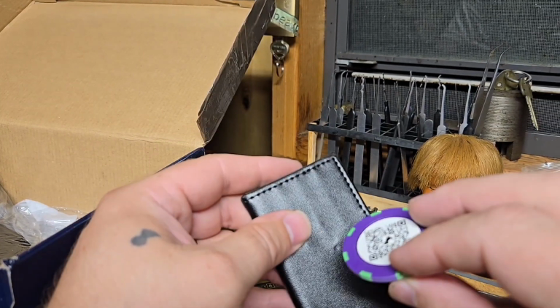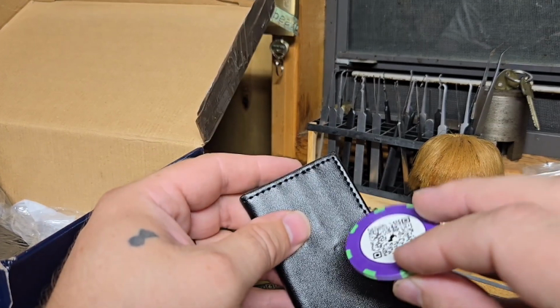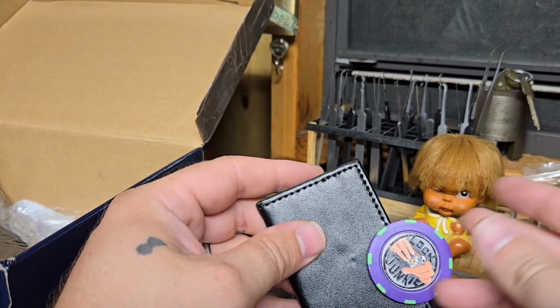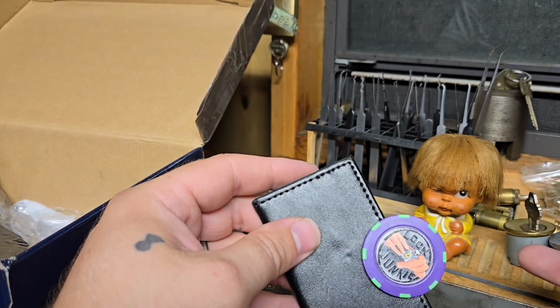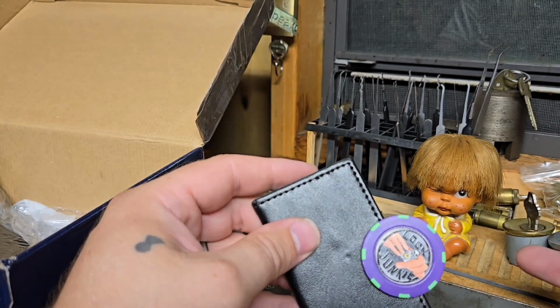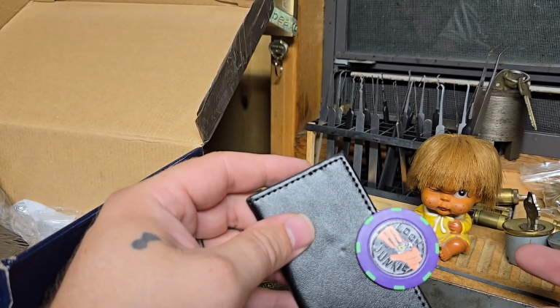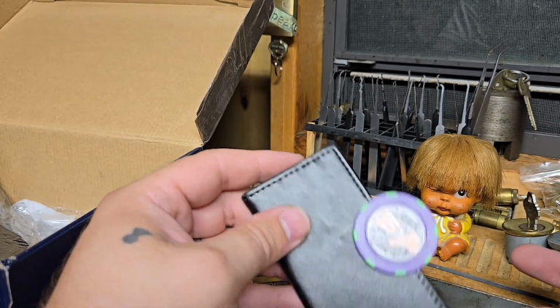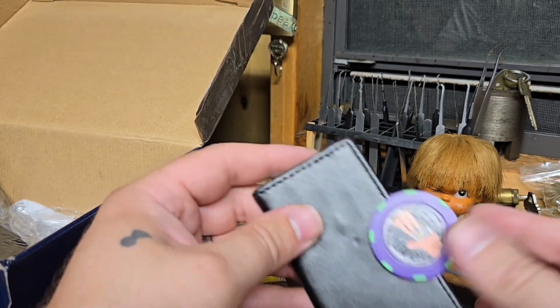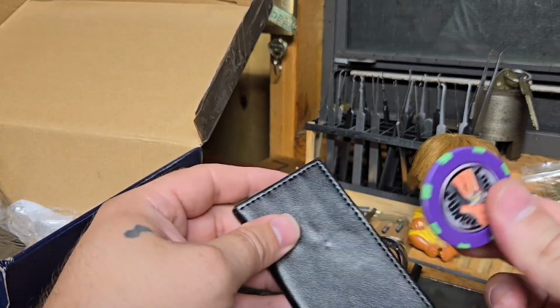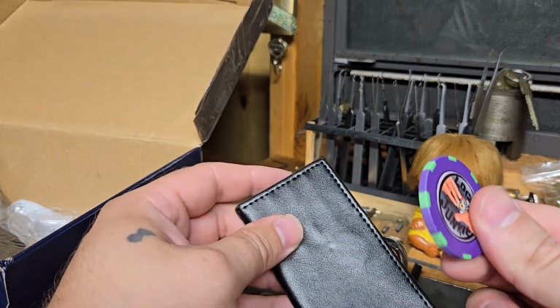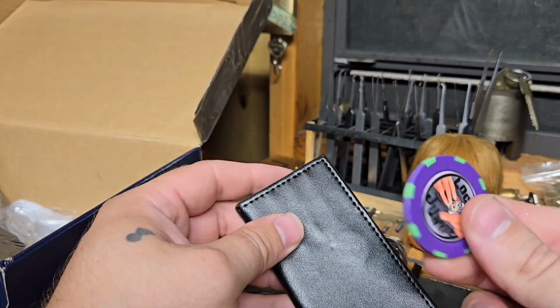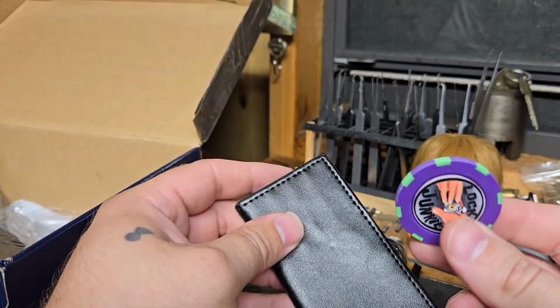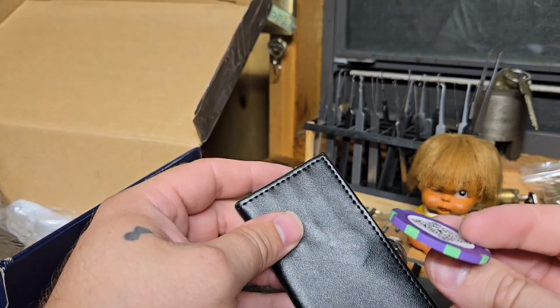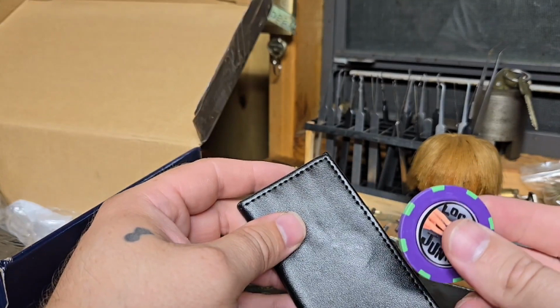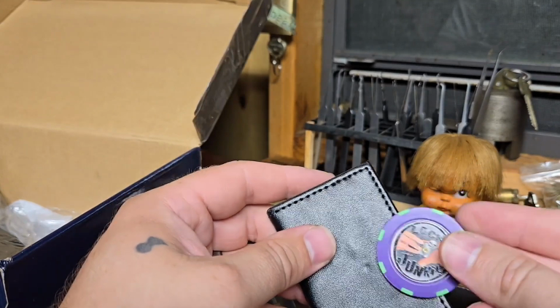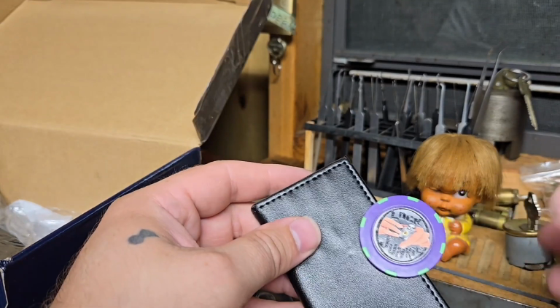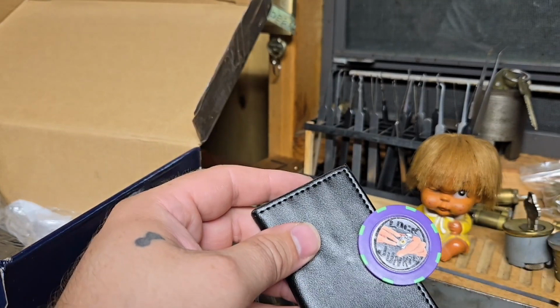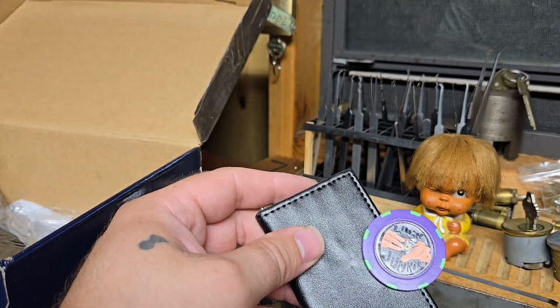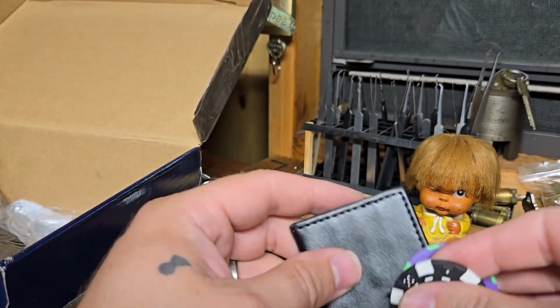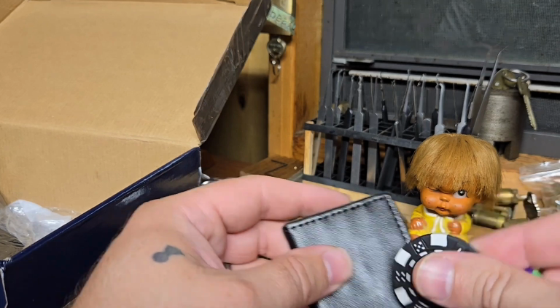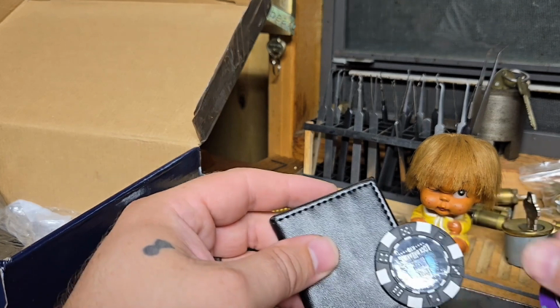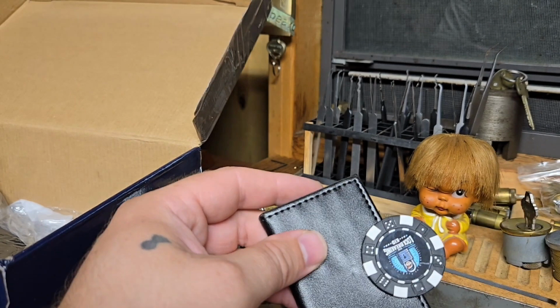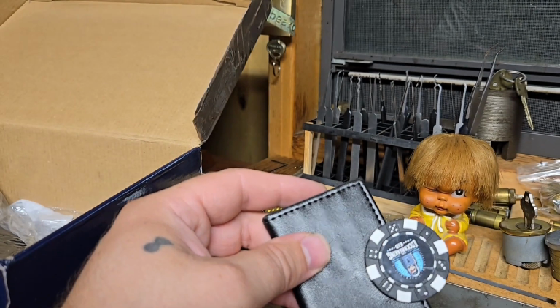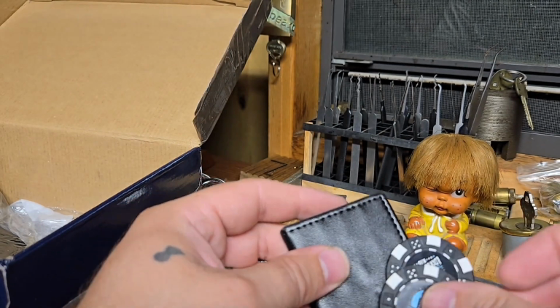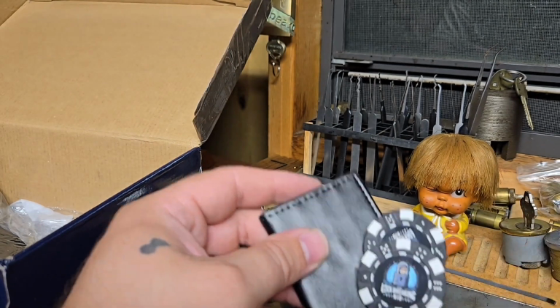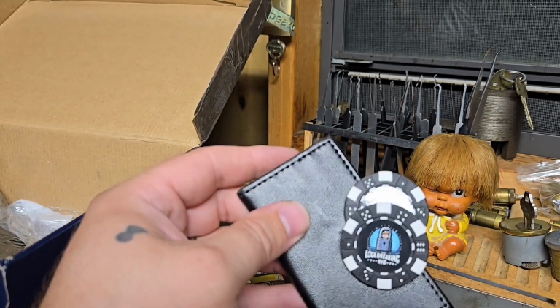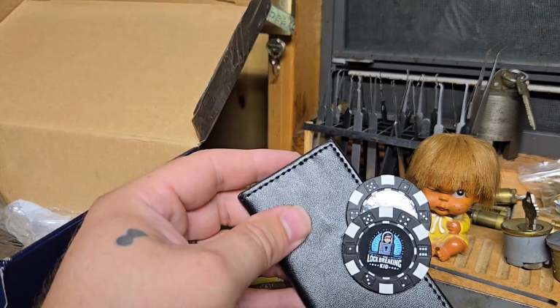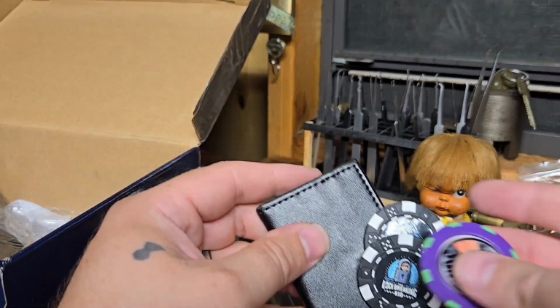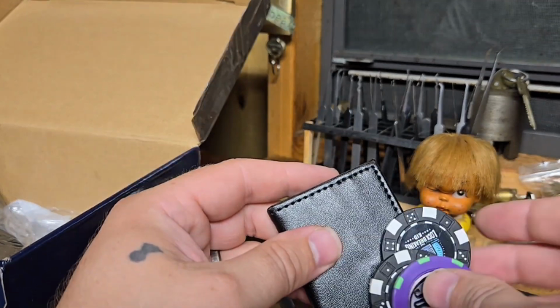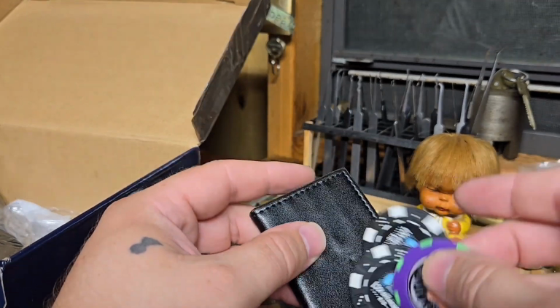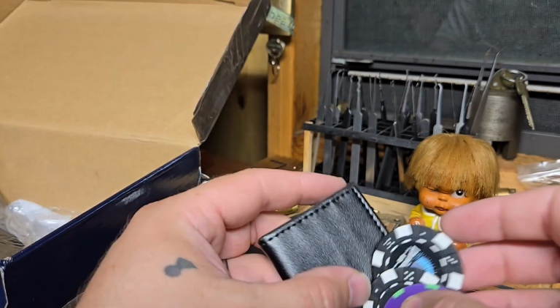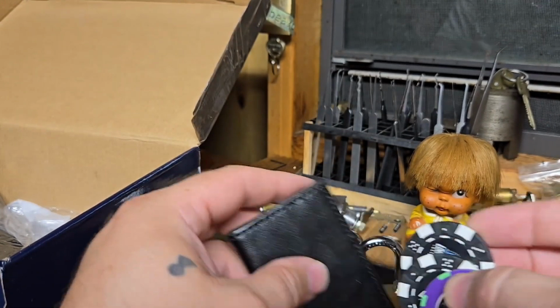I had no idea these were magnetic — I thought these were just pure plastic. But no, they're magnetic — look at that! That is awesome.